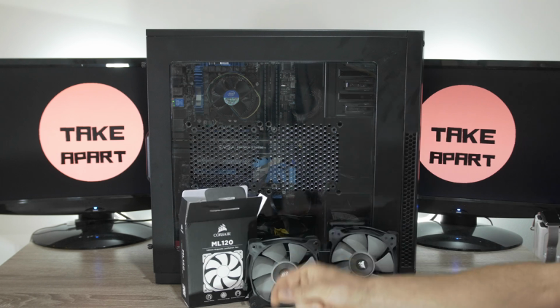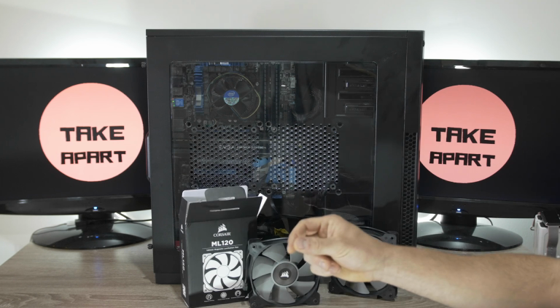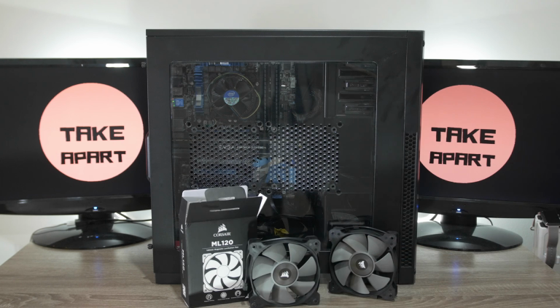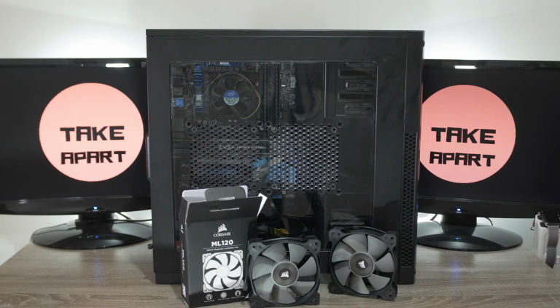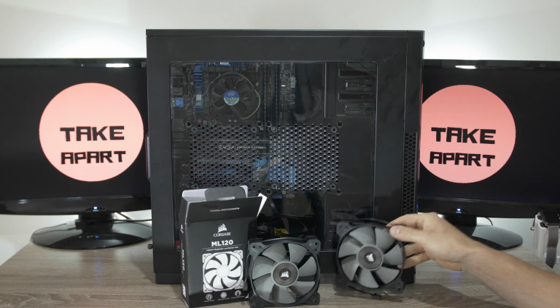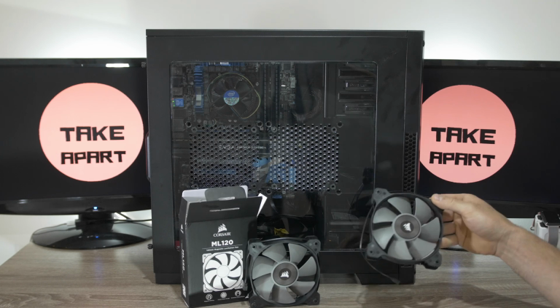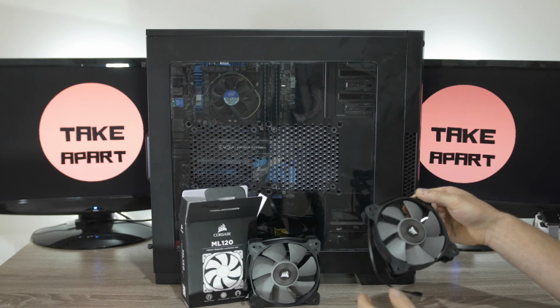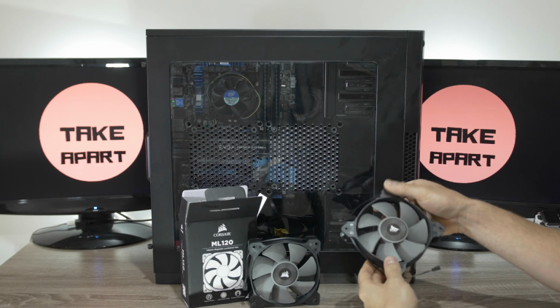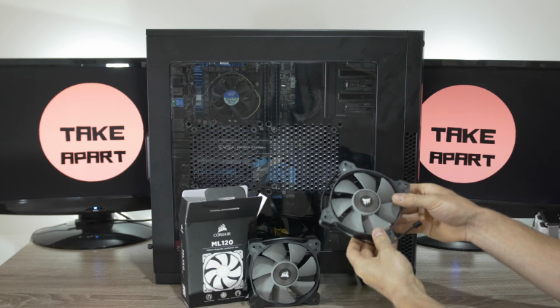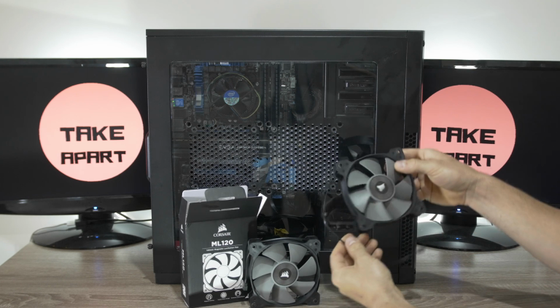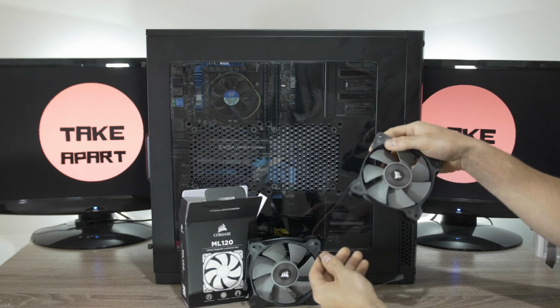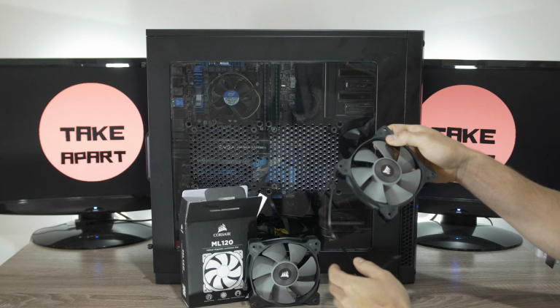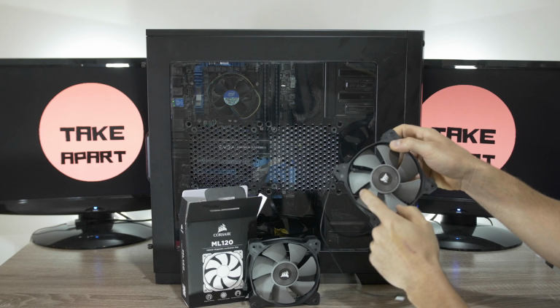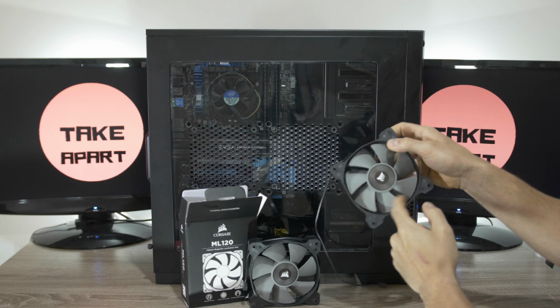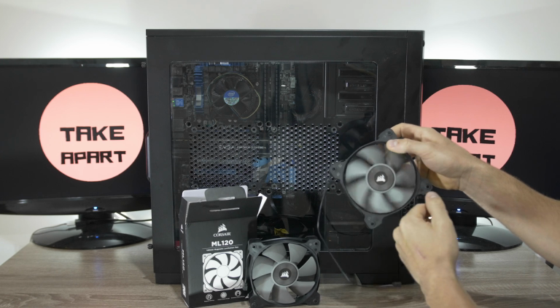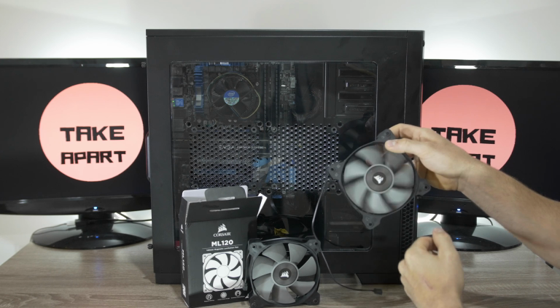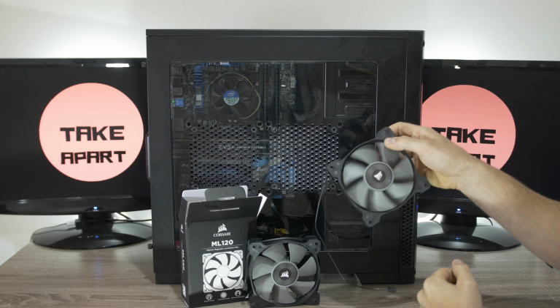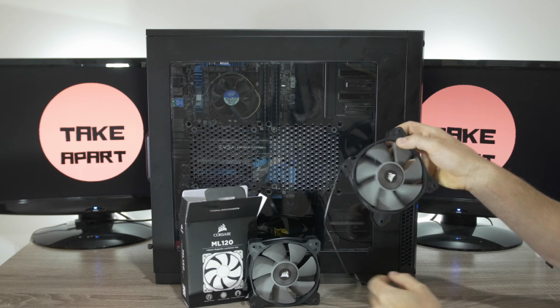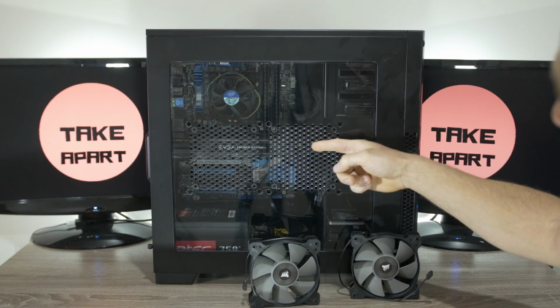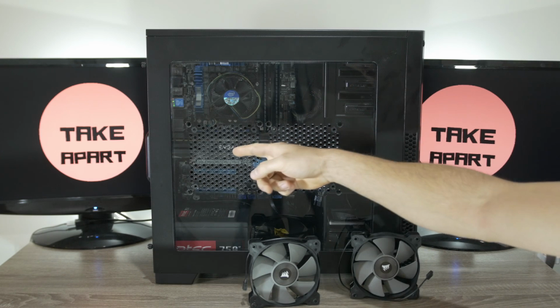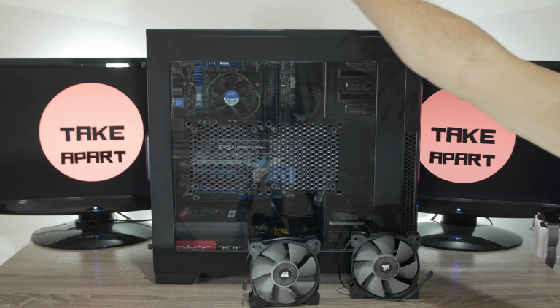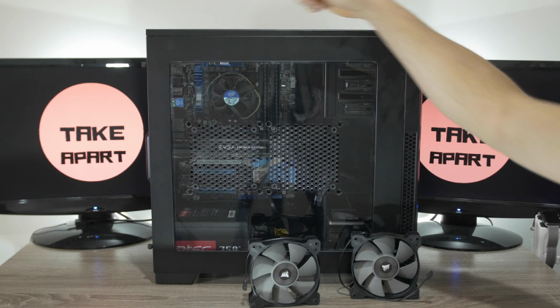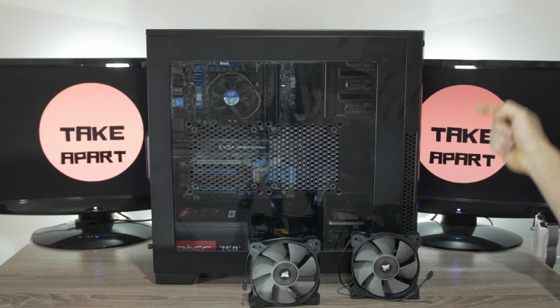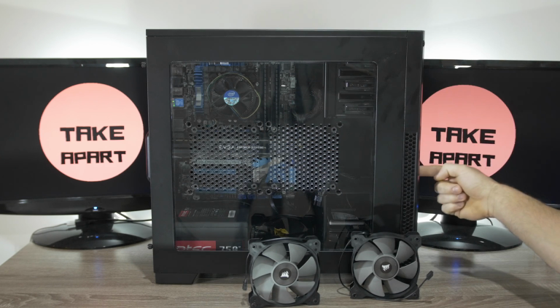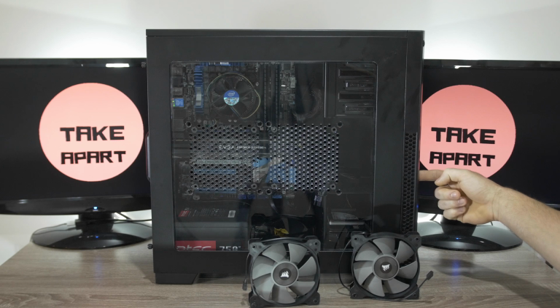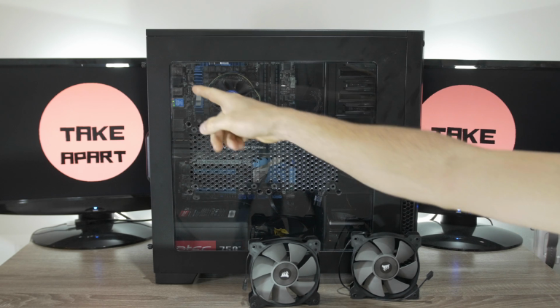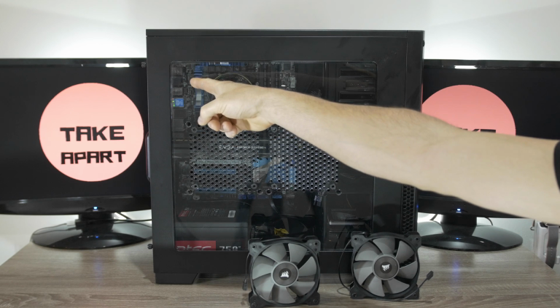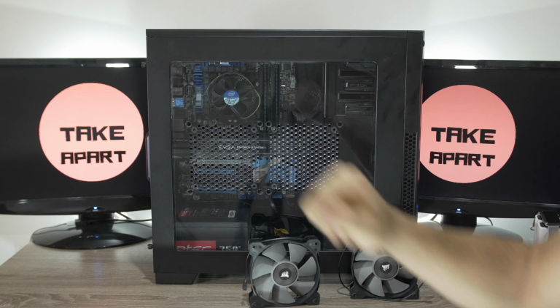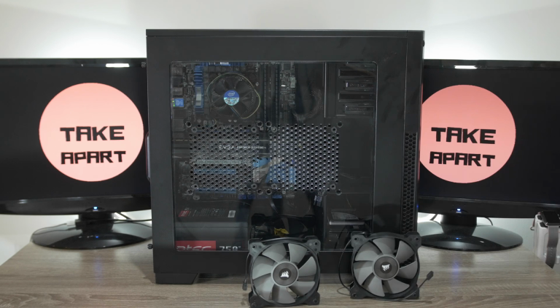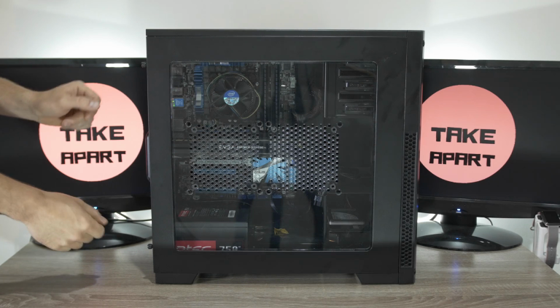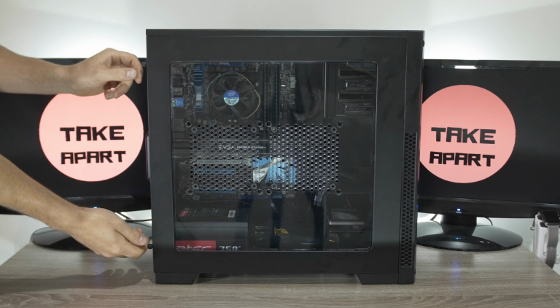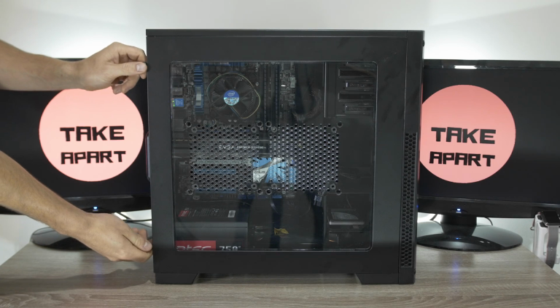Here, two Corsair 120mm fans. They will fit in the PC. It has plenty of options for fans on the side, on the top, on the front and back. Let's do it!